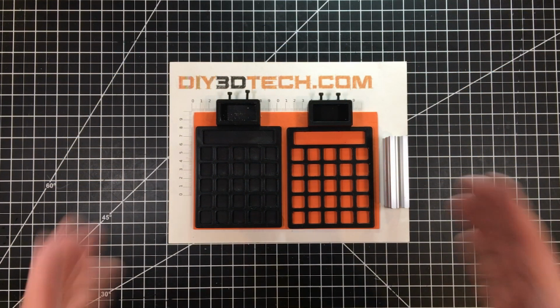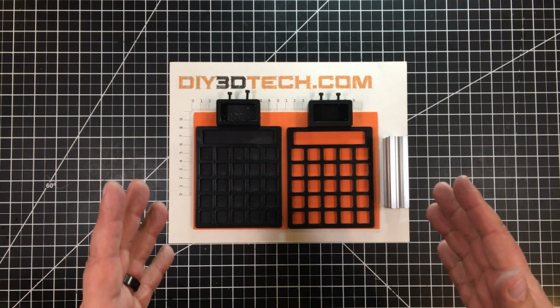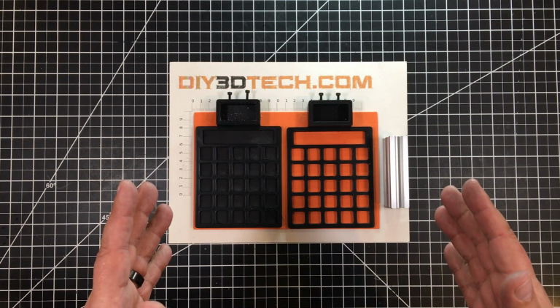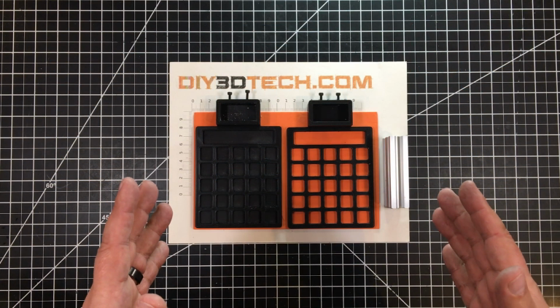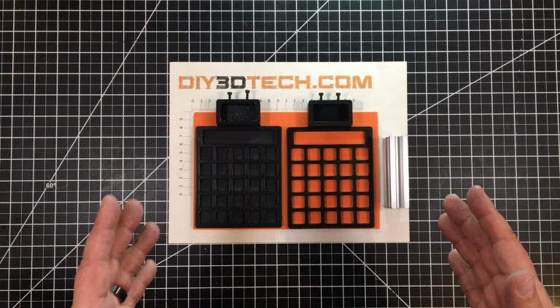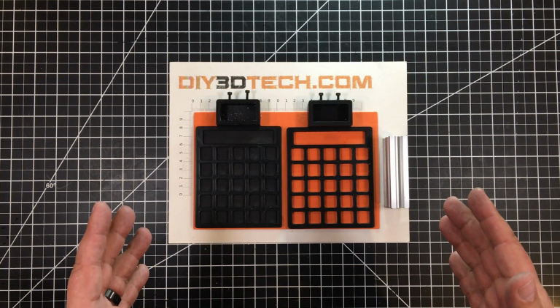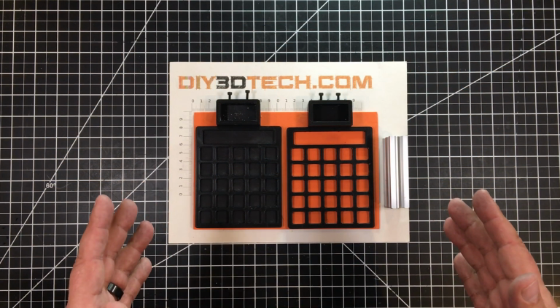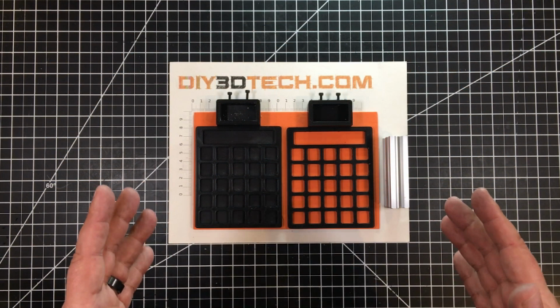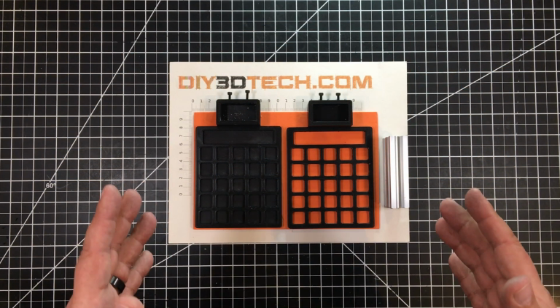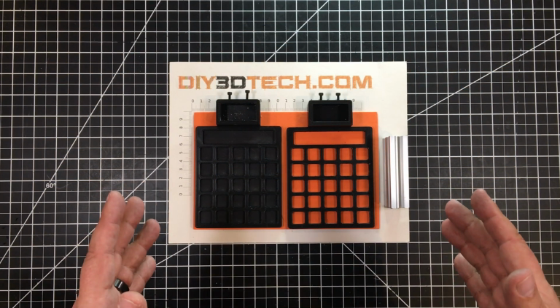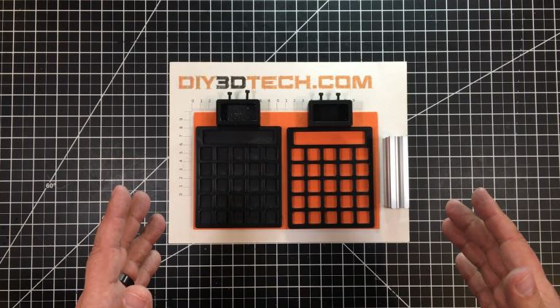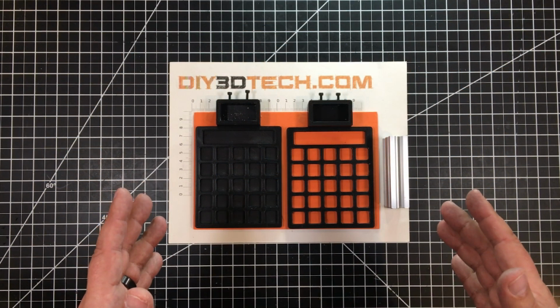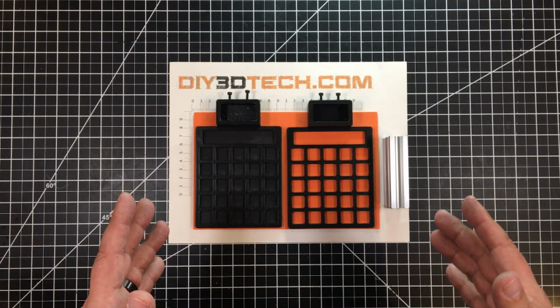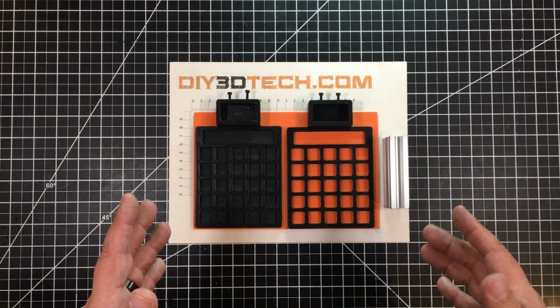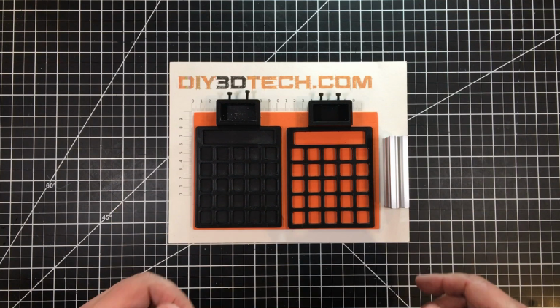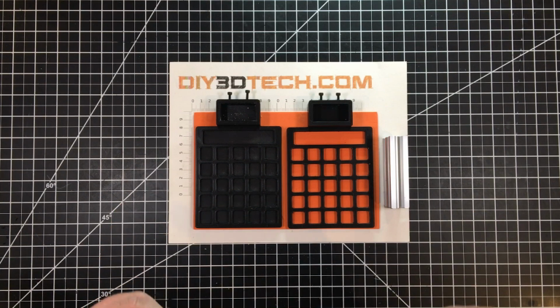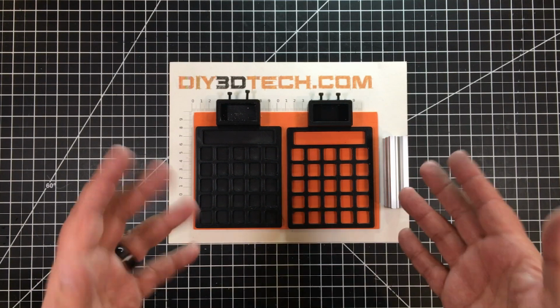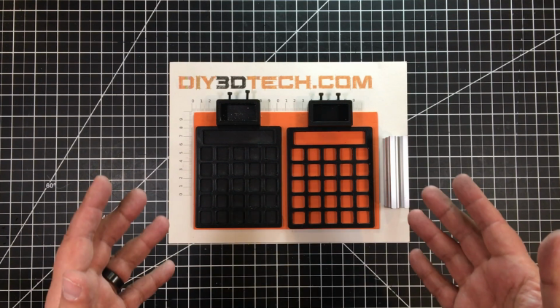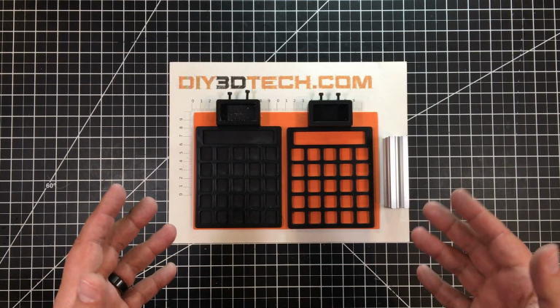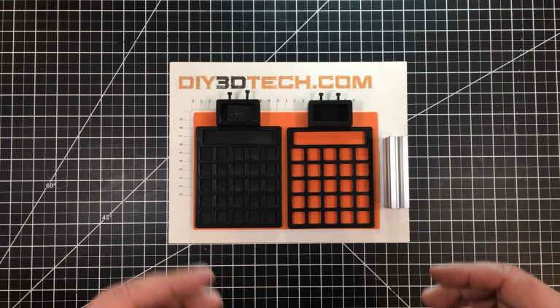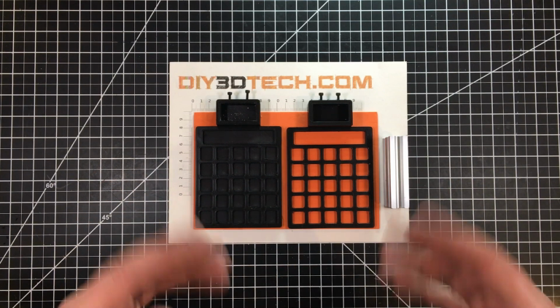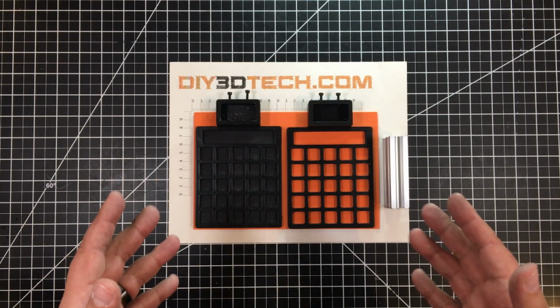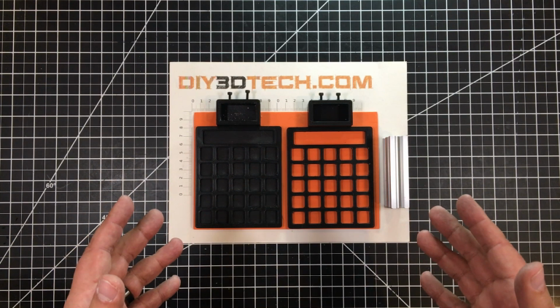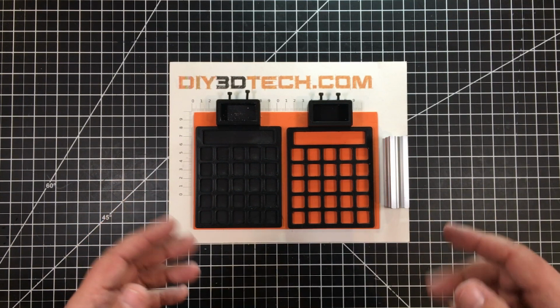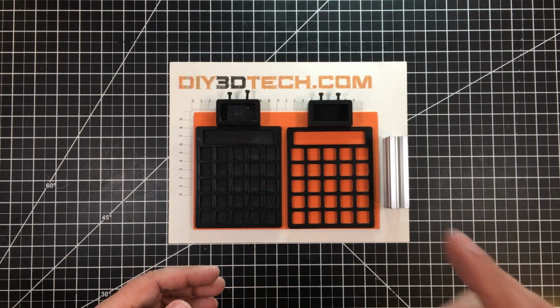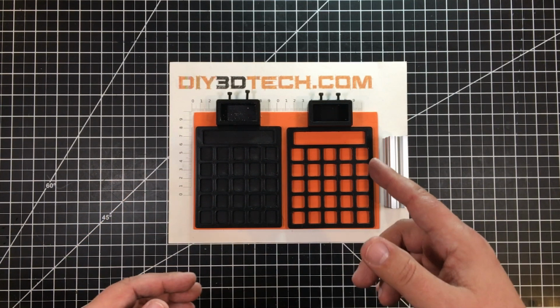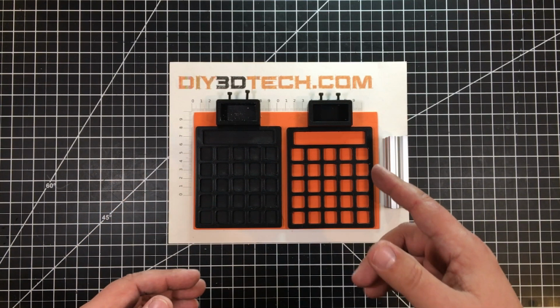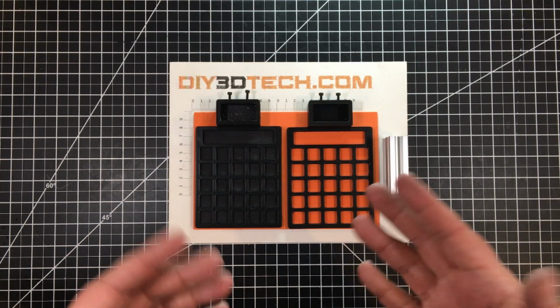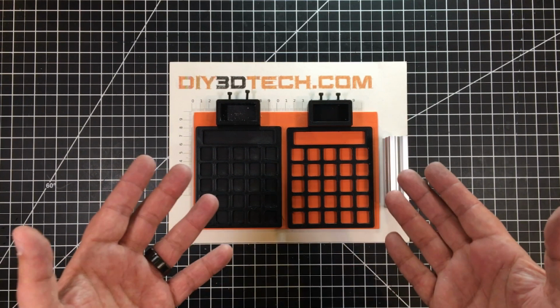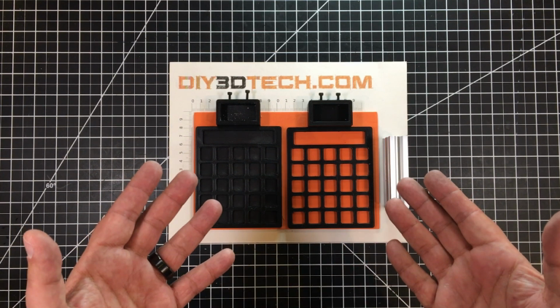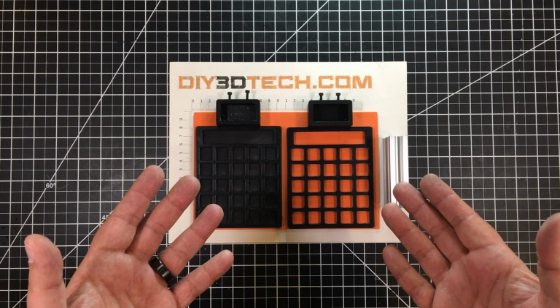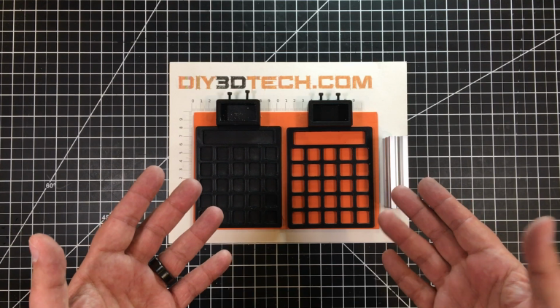Welcome to this episode of Design Talk by DIY3Dtech.com. We're still under quarantine, my desk is still messy, and I needed a solution so I designed up this.